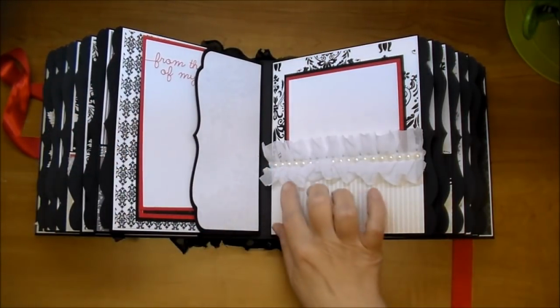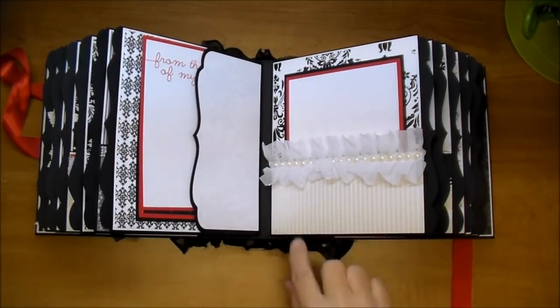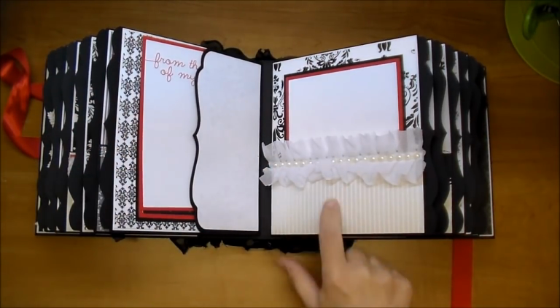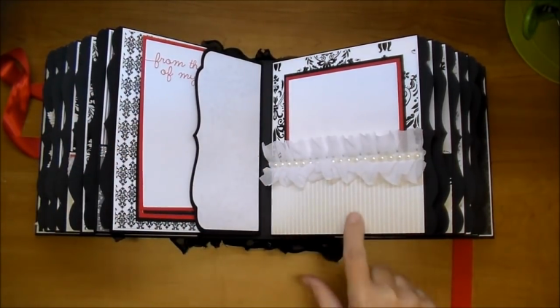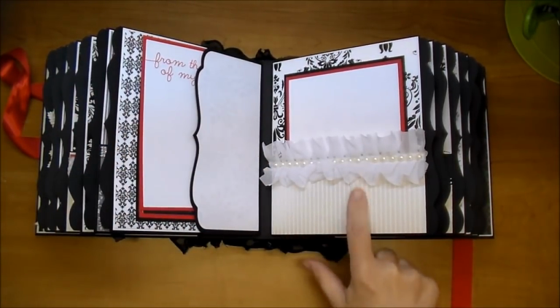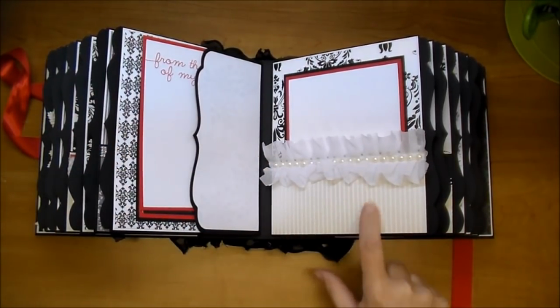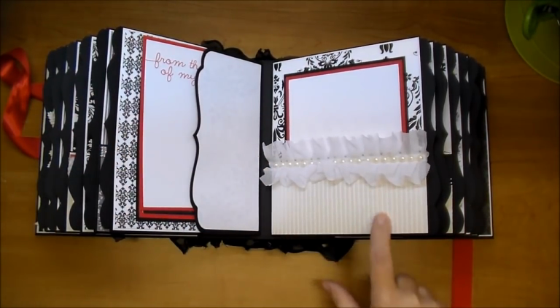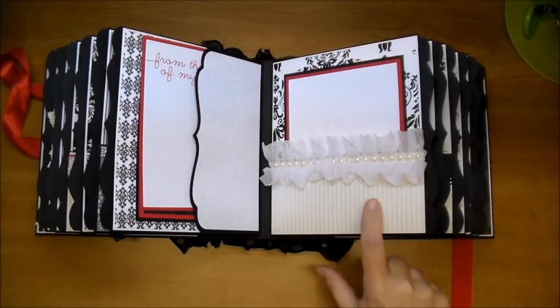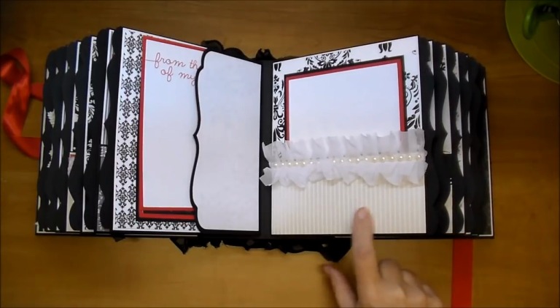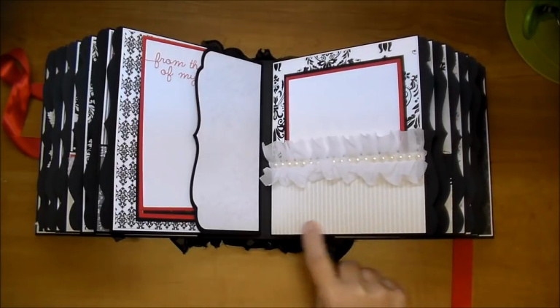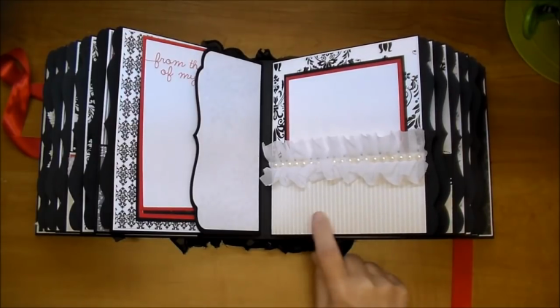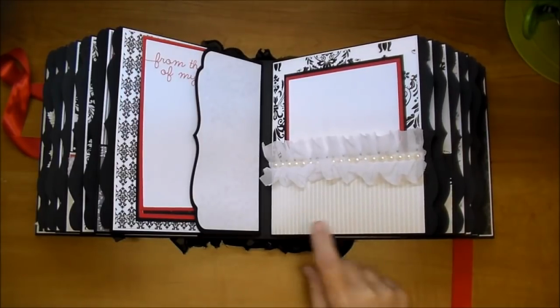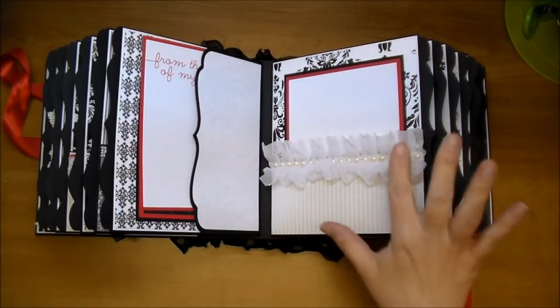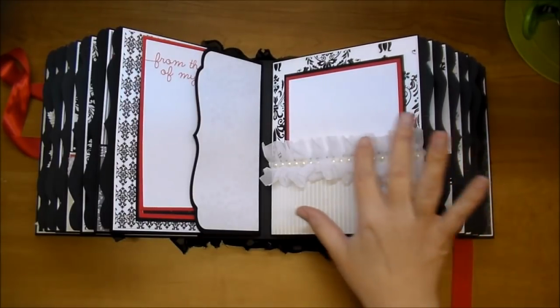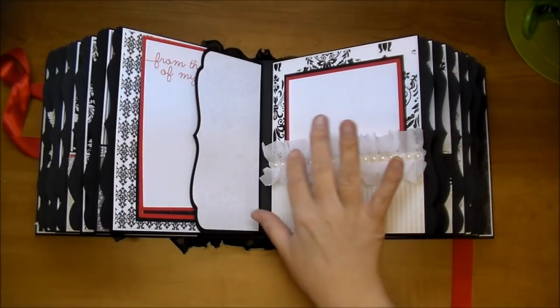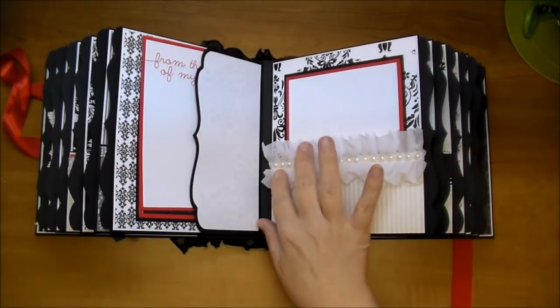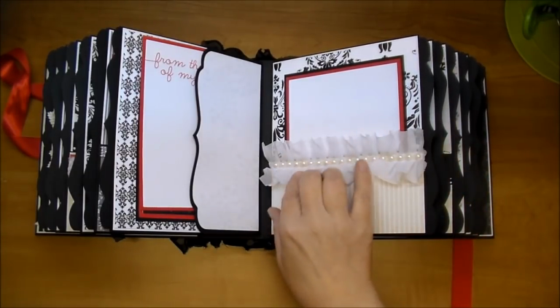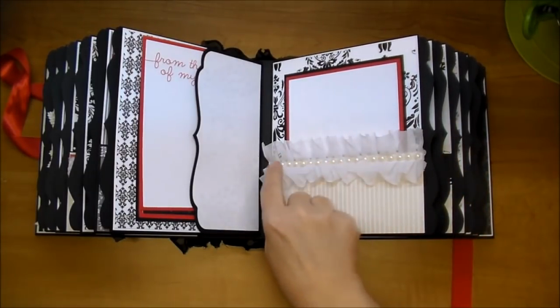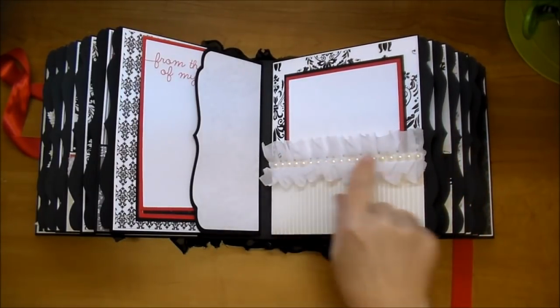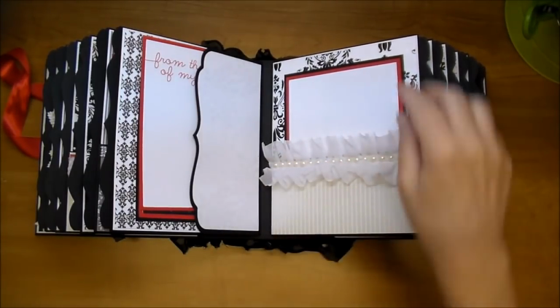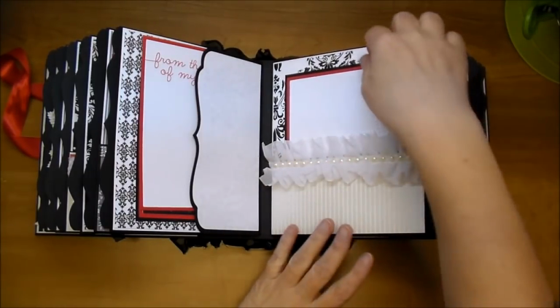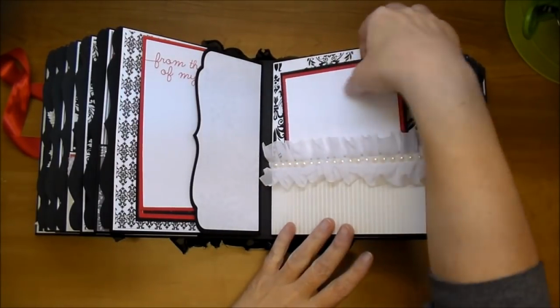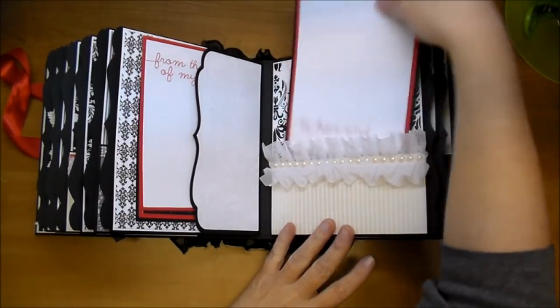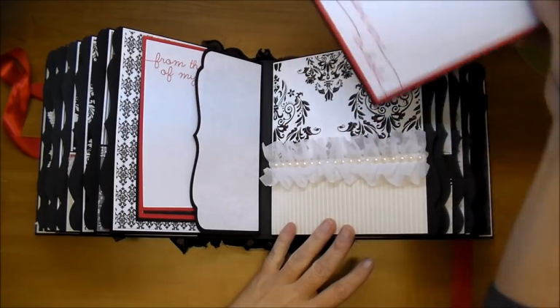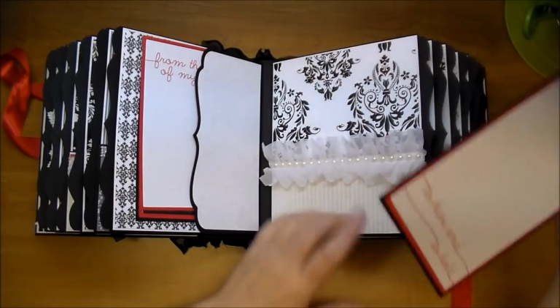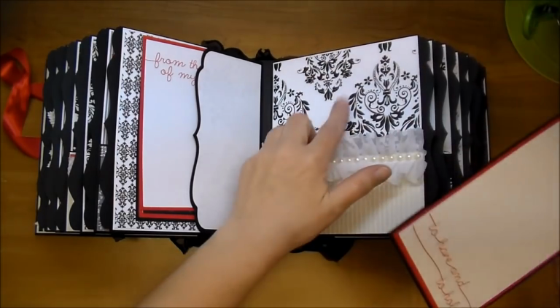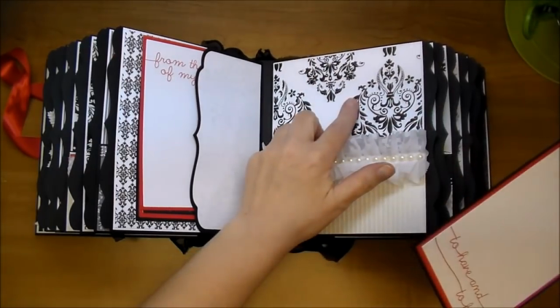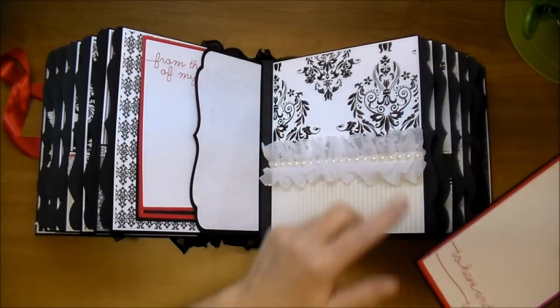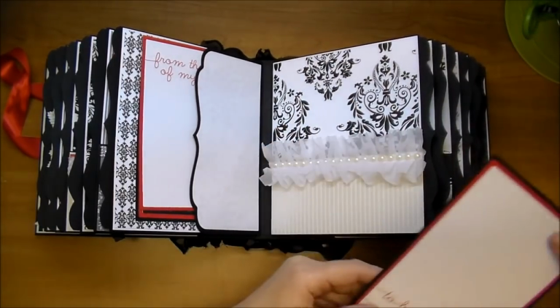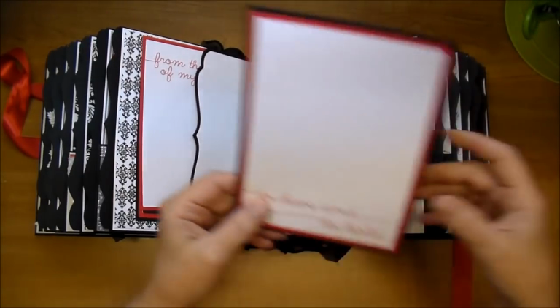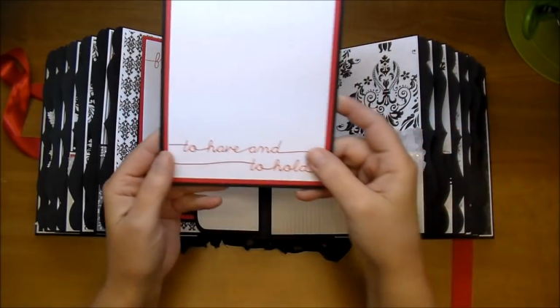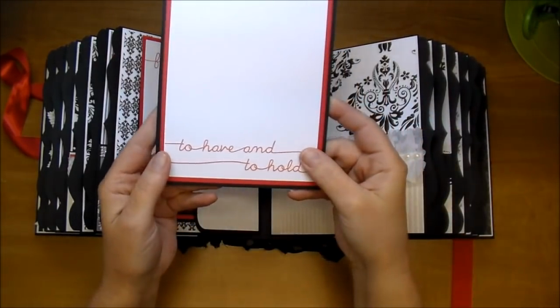Another pocket using that pearlized paper with the stripes — this is probably my favorite out of it. Some of this gorgeous trim and the flat back pearl trim, with a beautiful damask paper in the back.